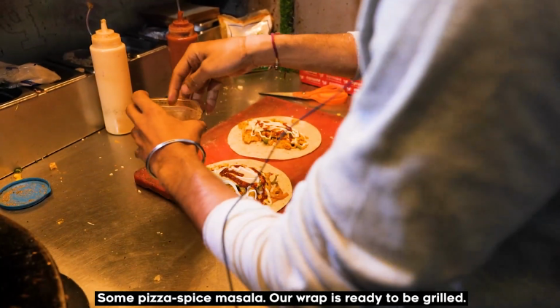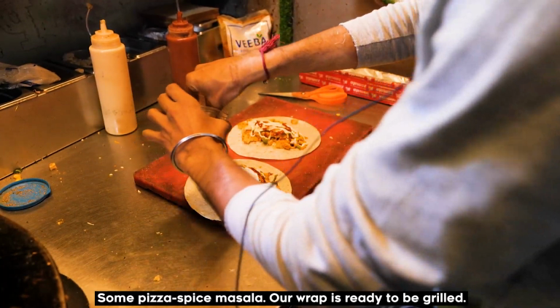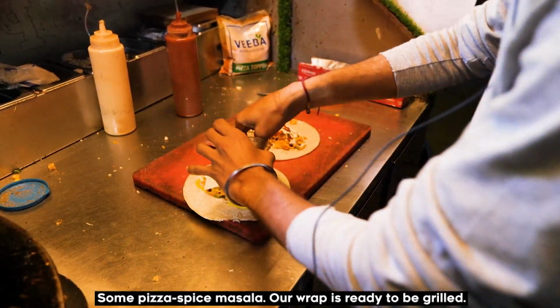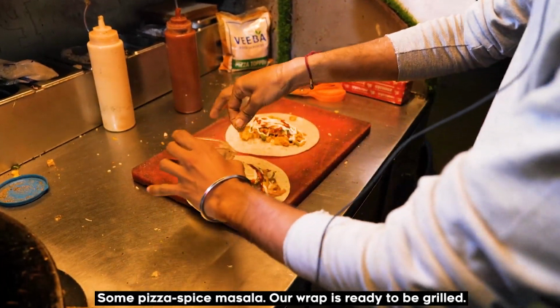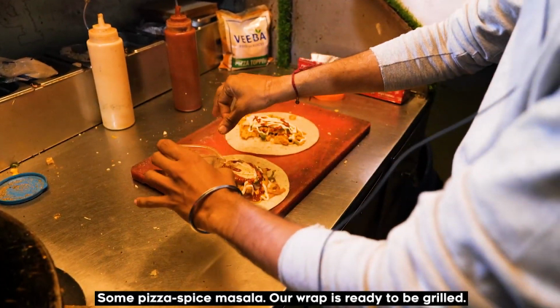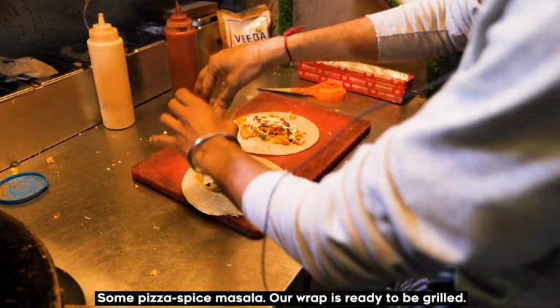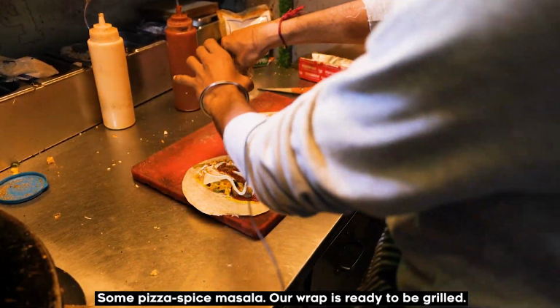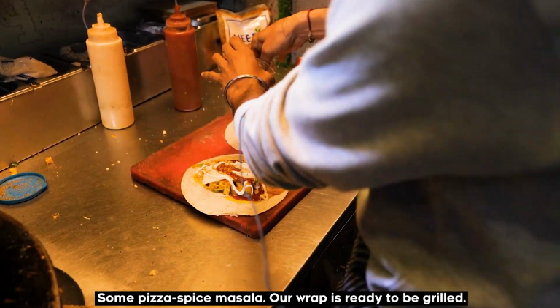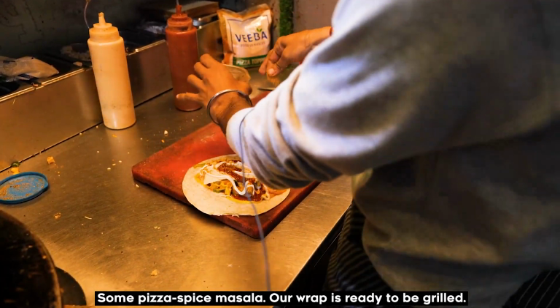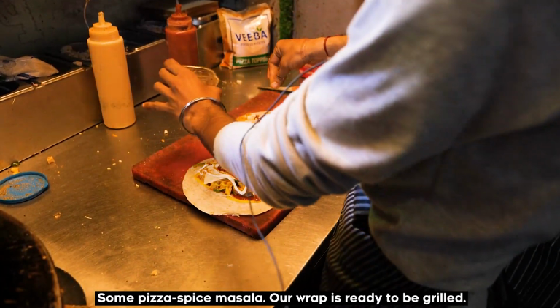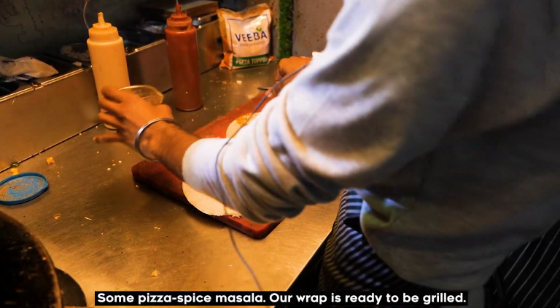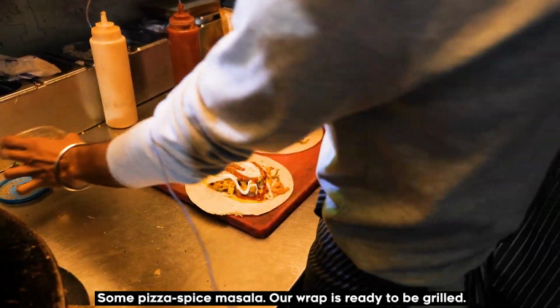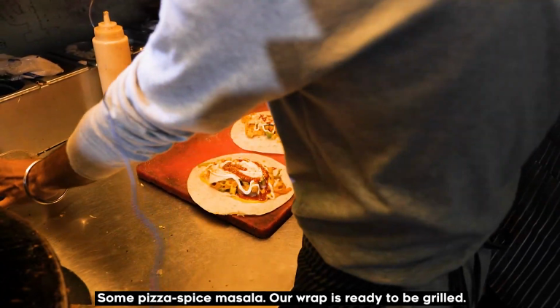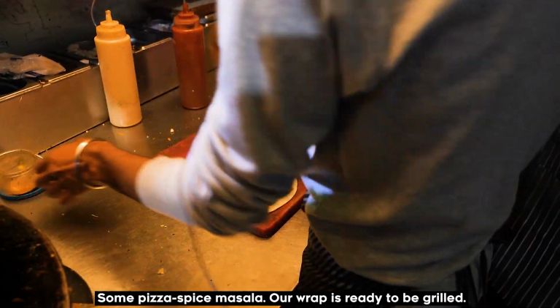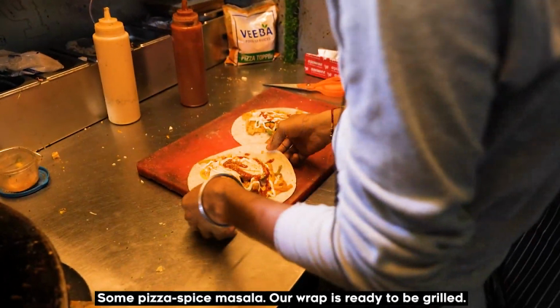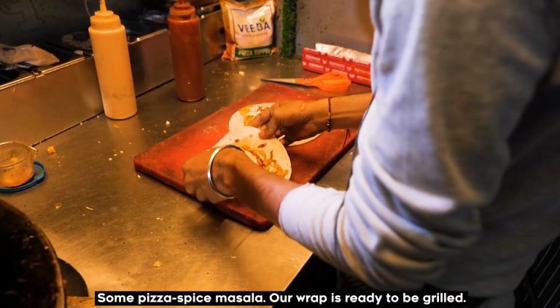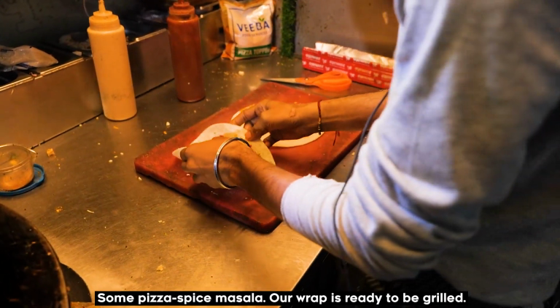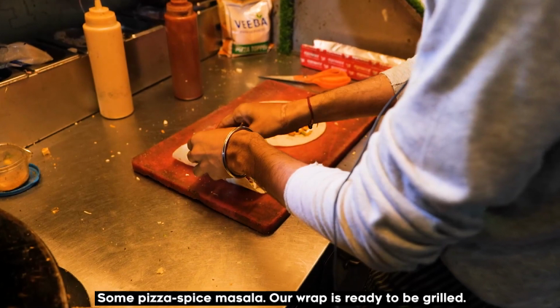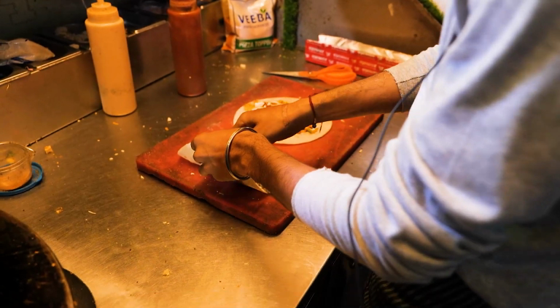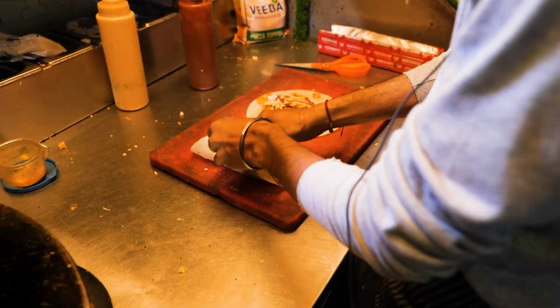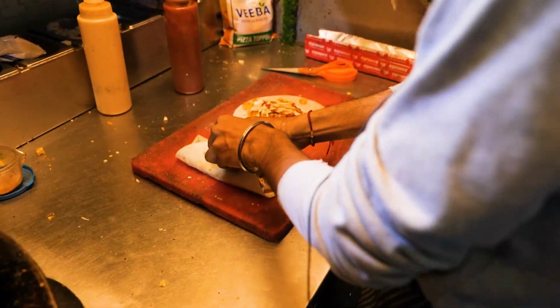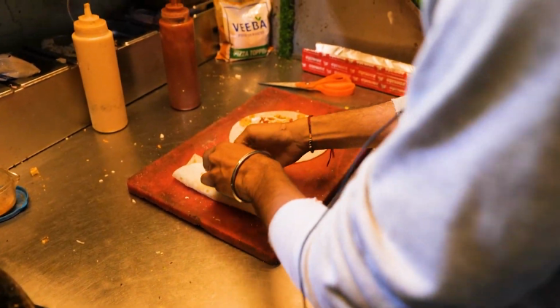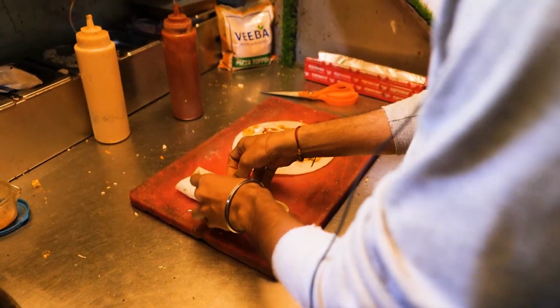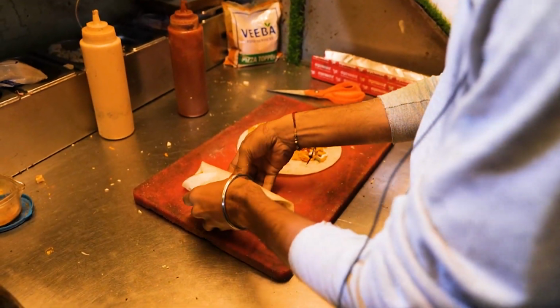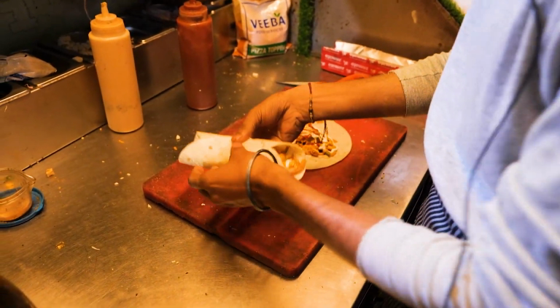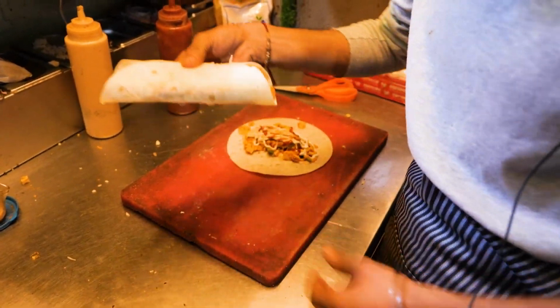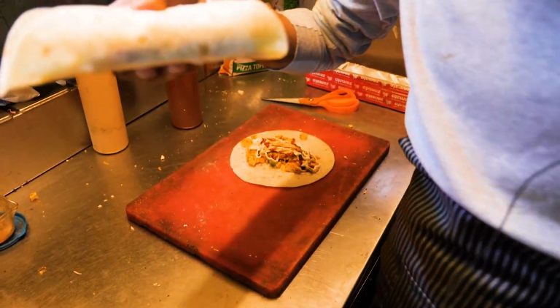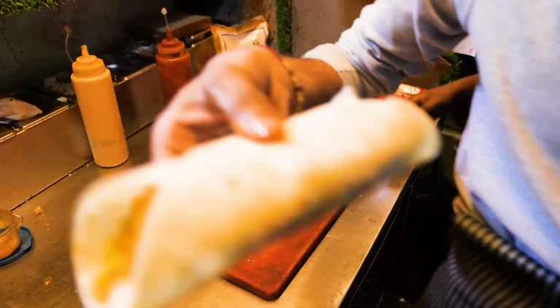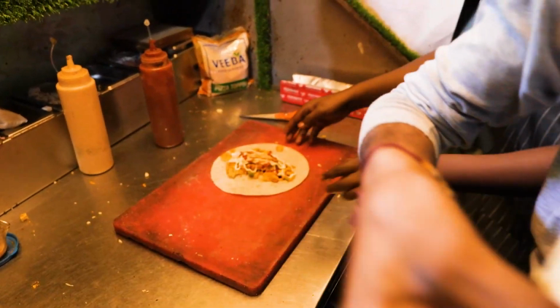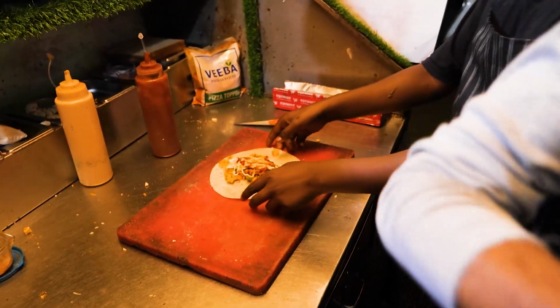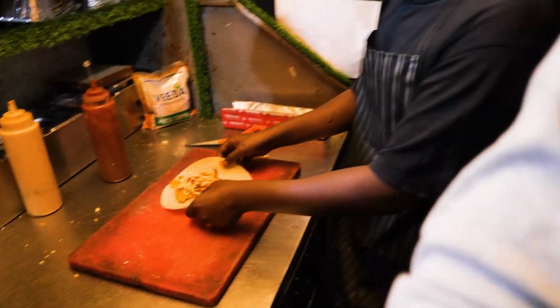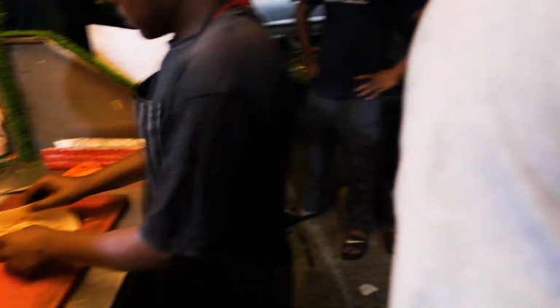We add garlic sauce with pizza spice mix and masala. This is our wrap — ready and grilled.